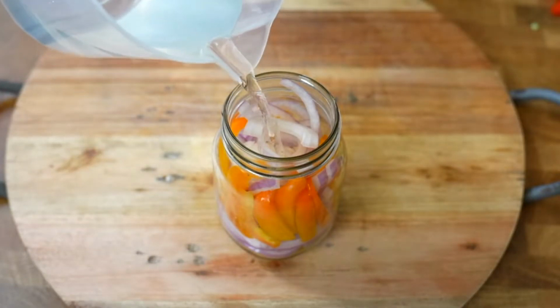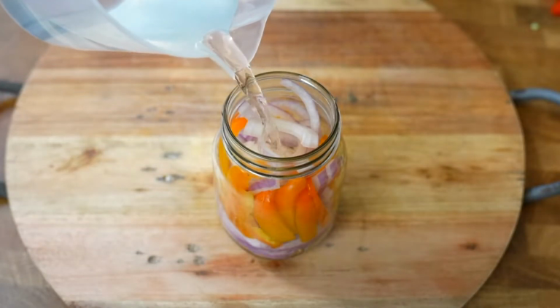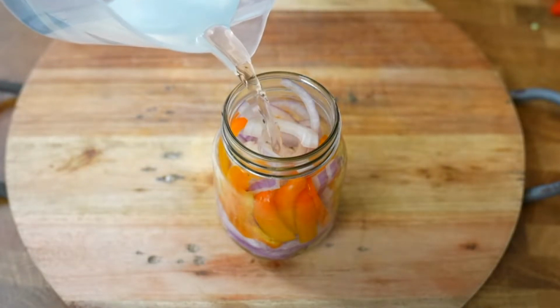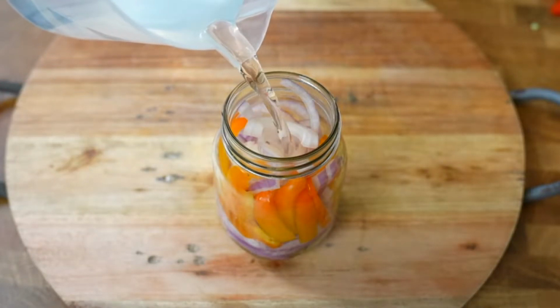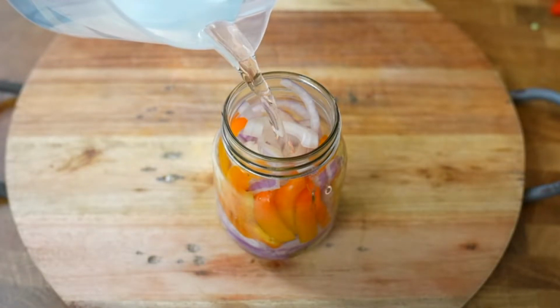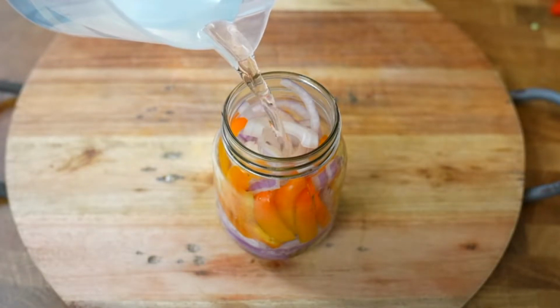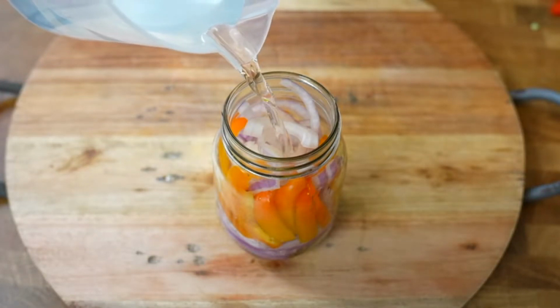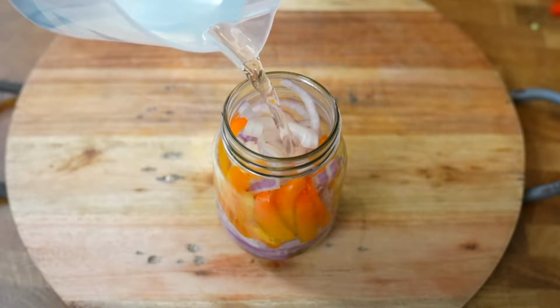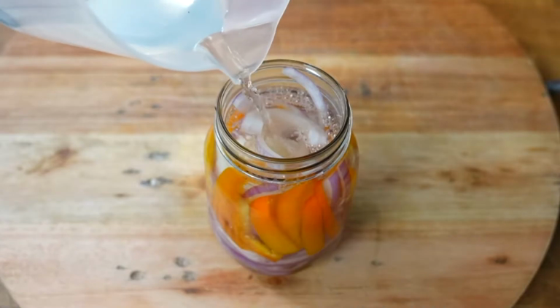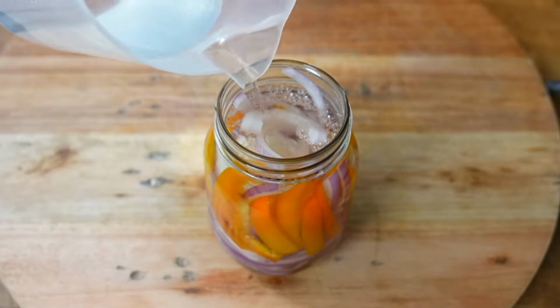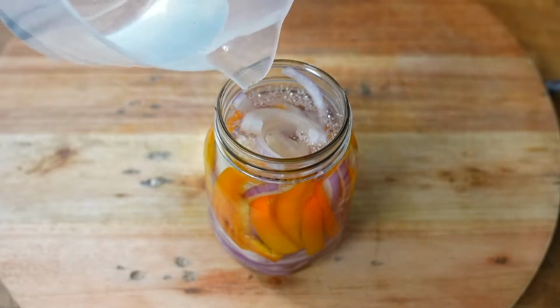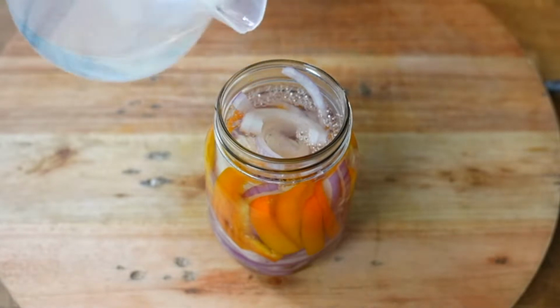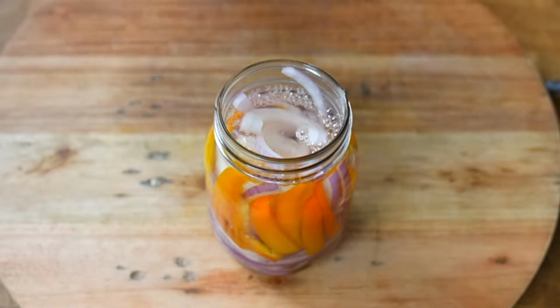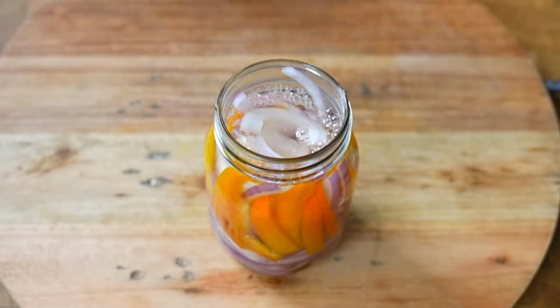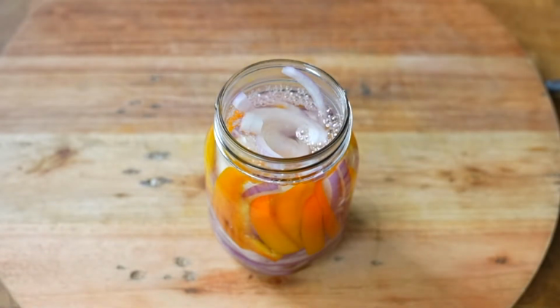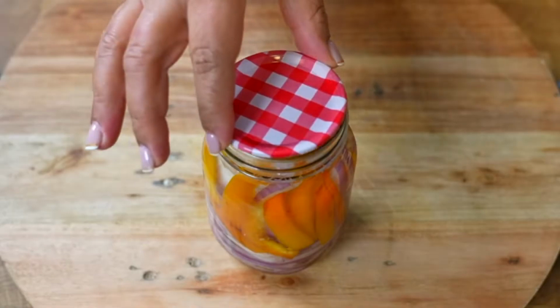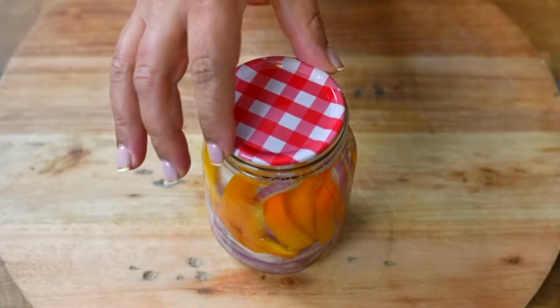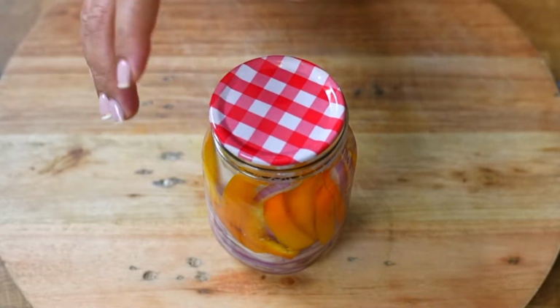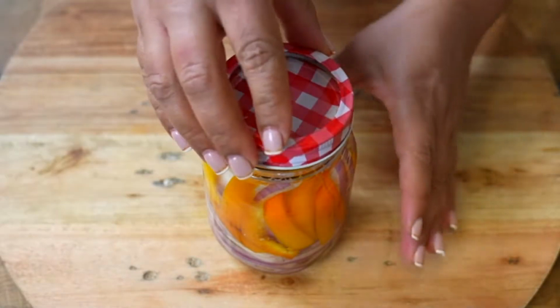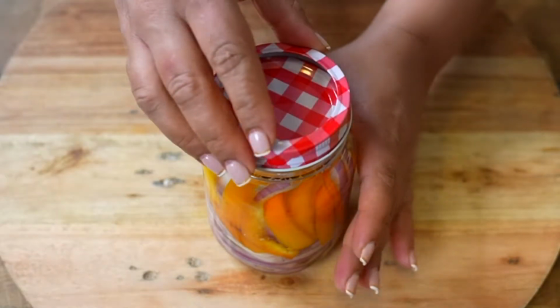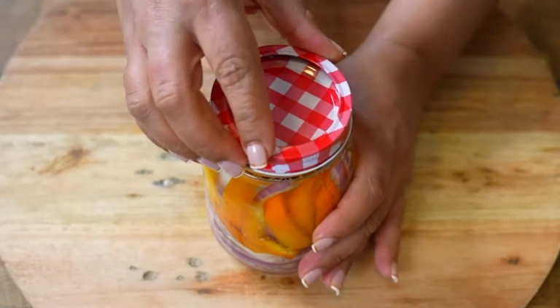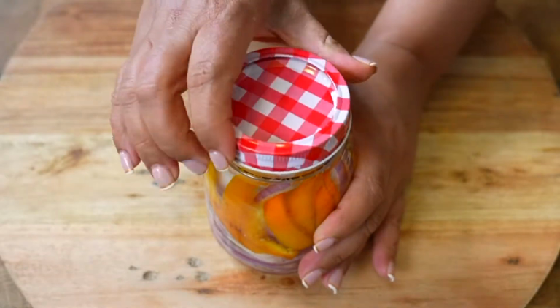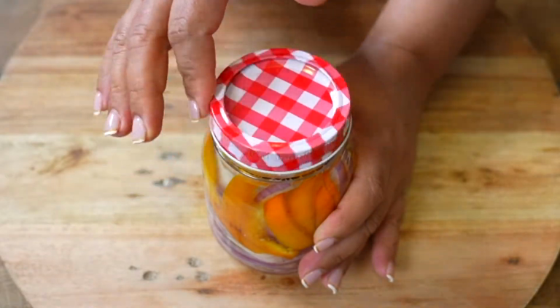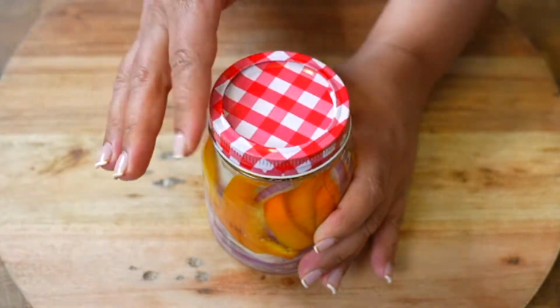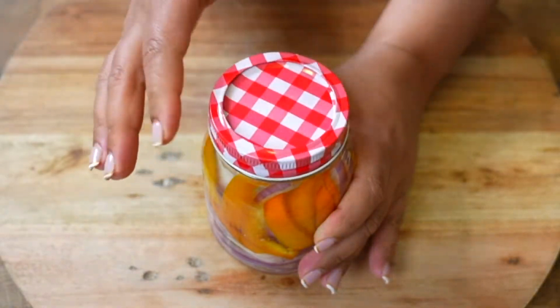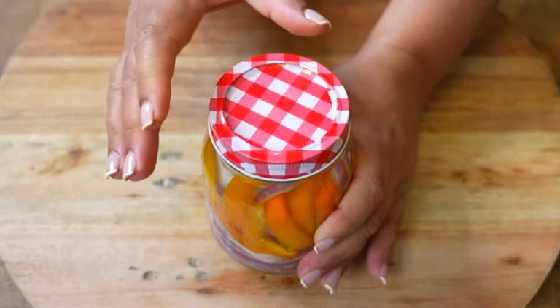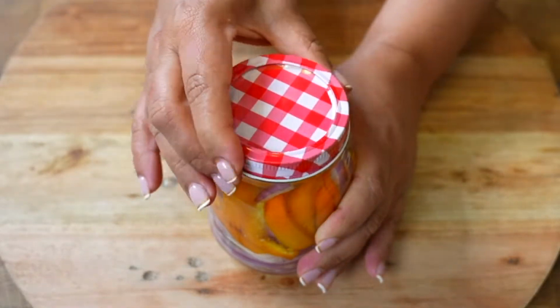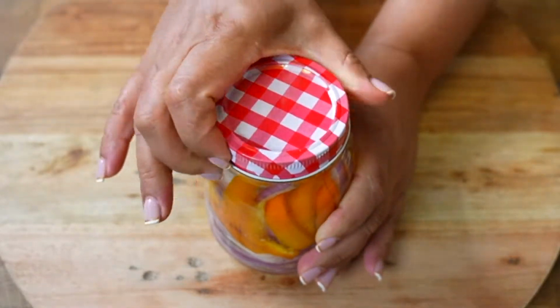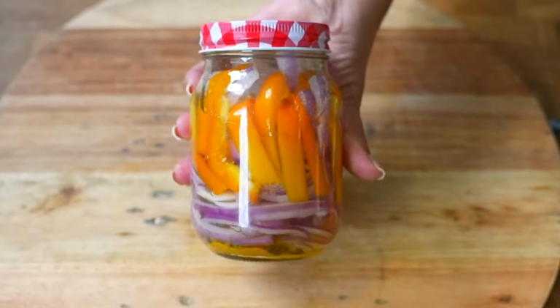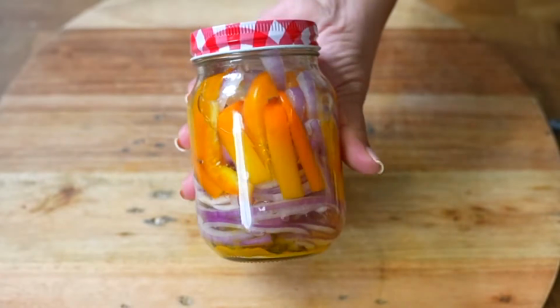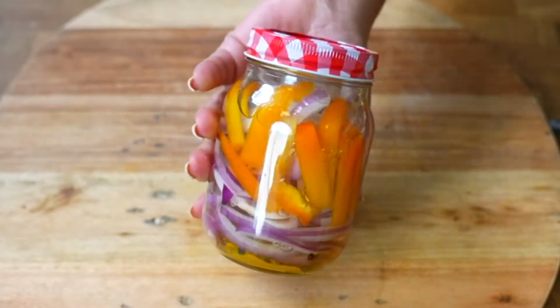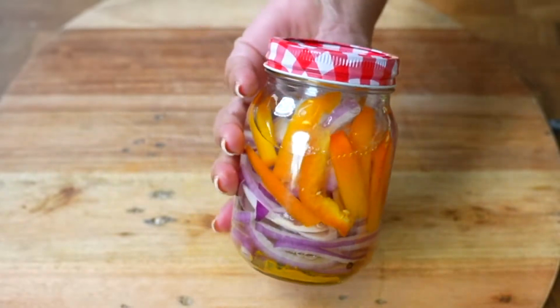Now we are going to cover with canning water until completely filled. We cover, and our first vegetable preserve is ready.